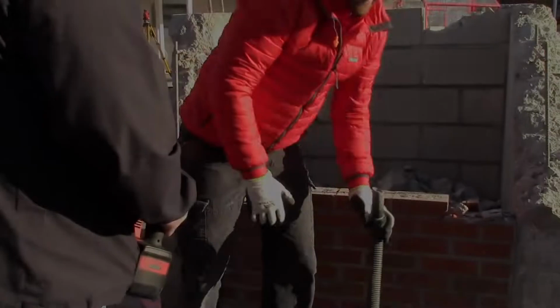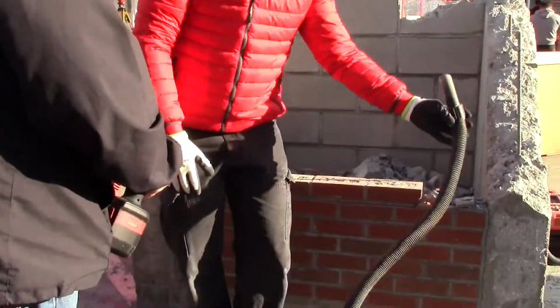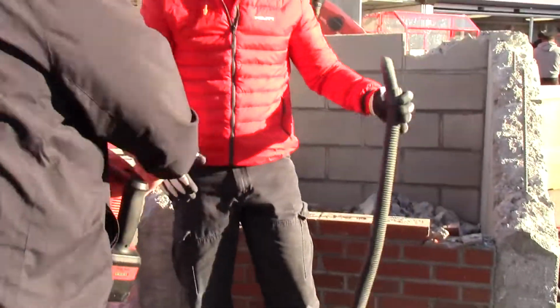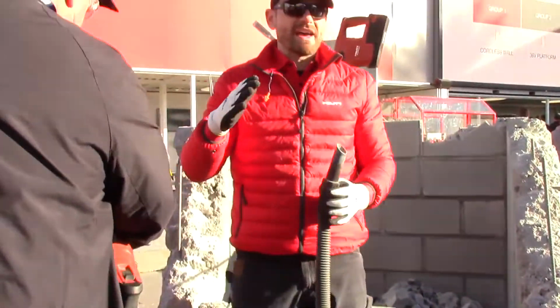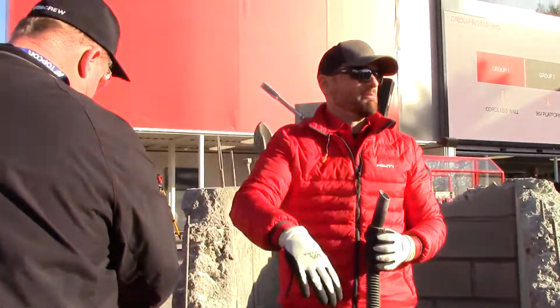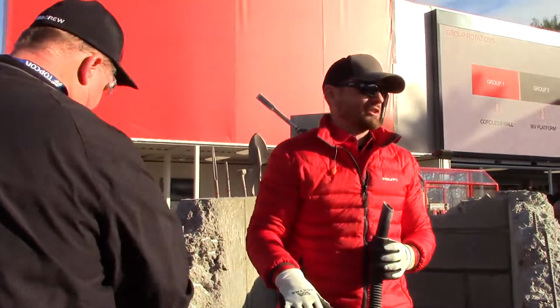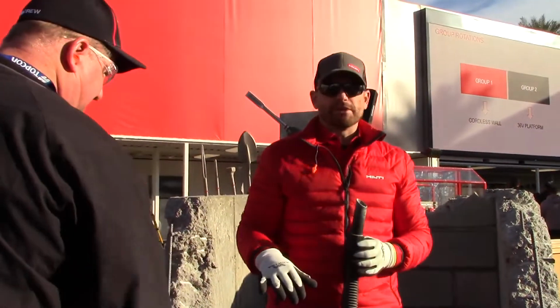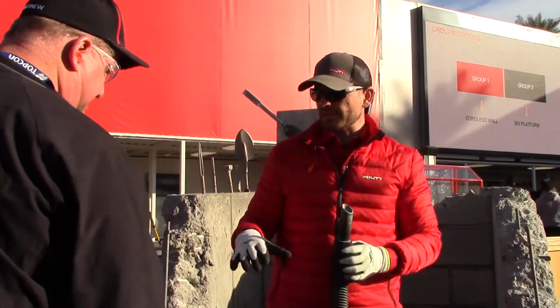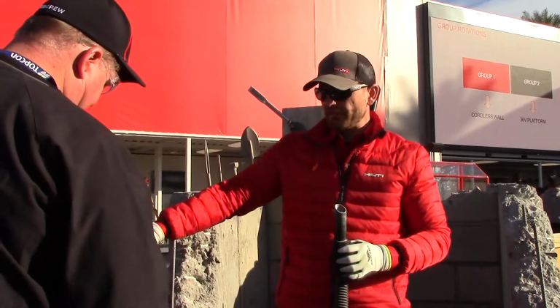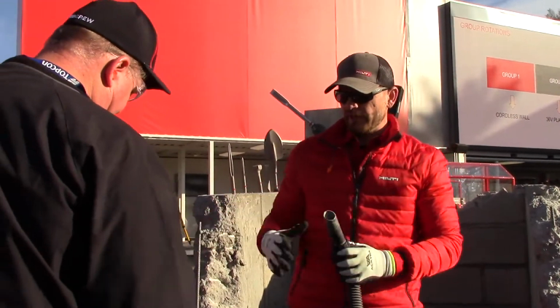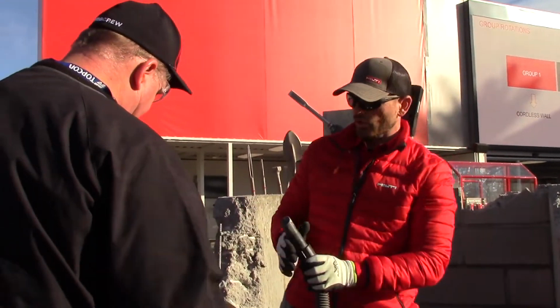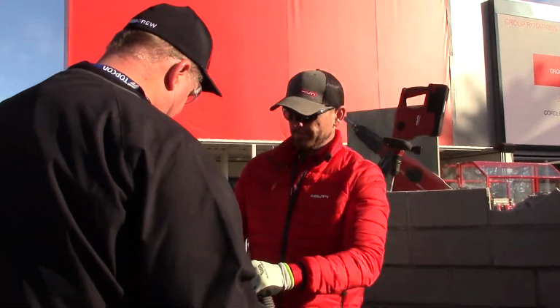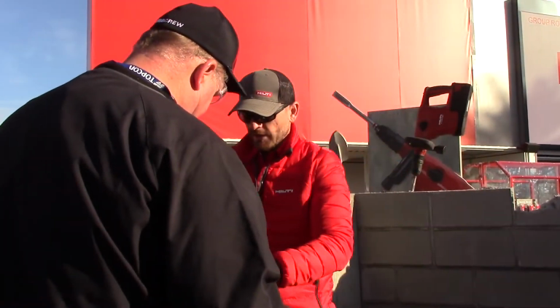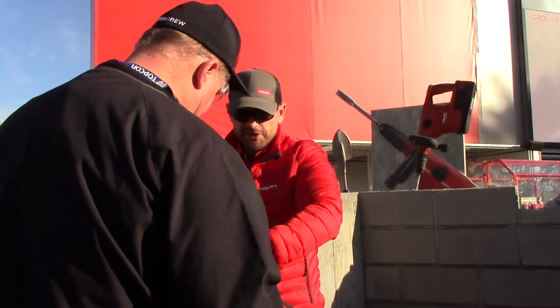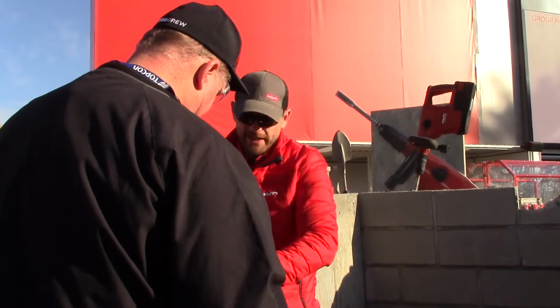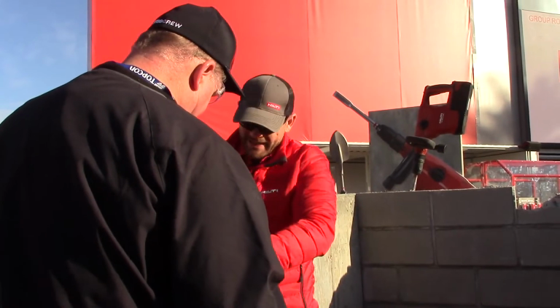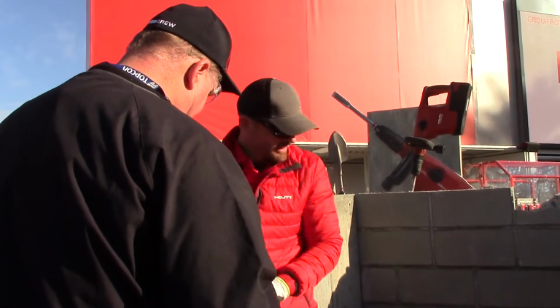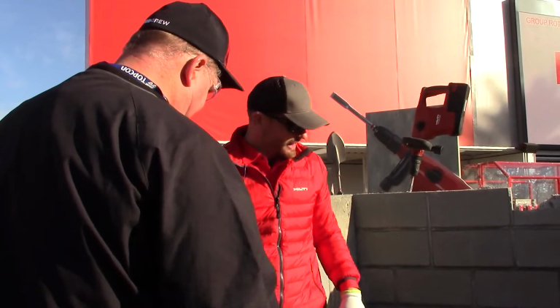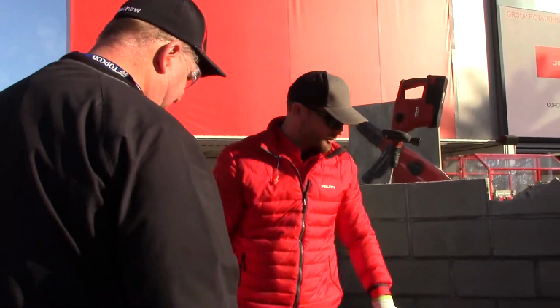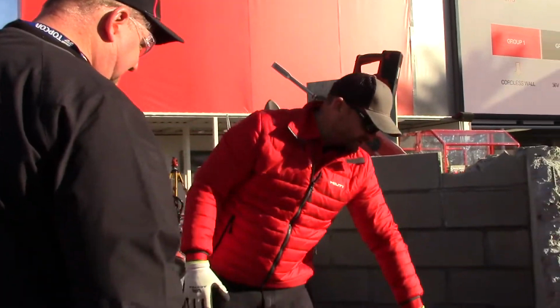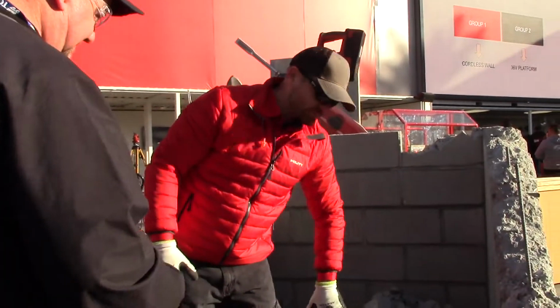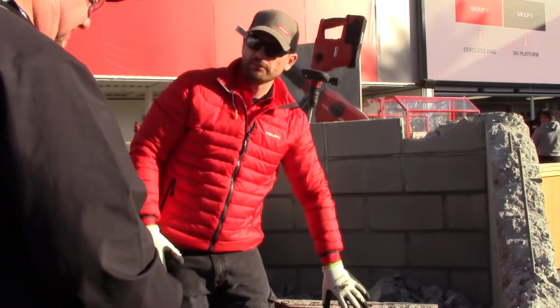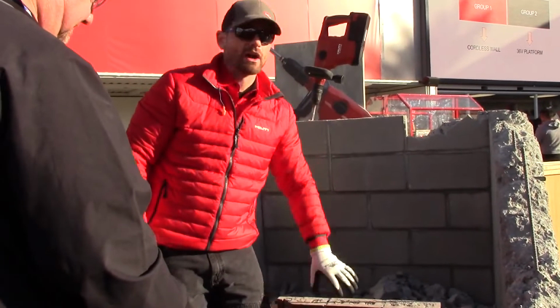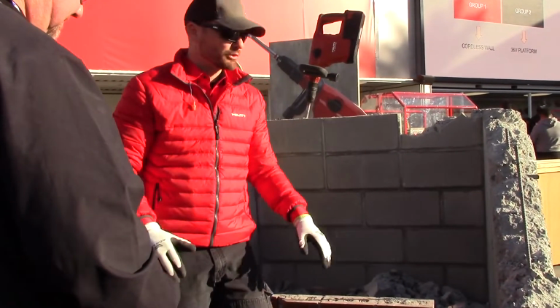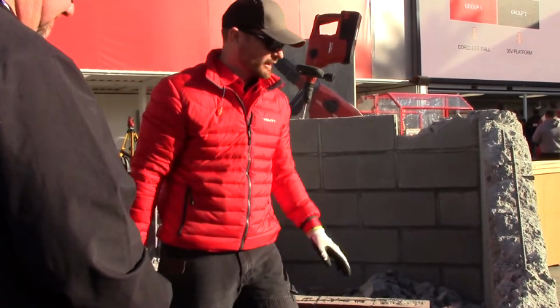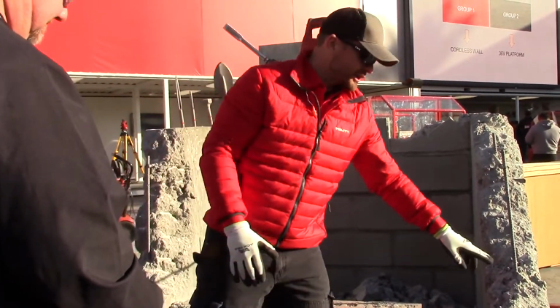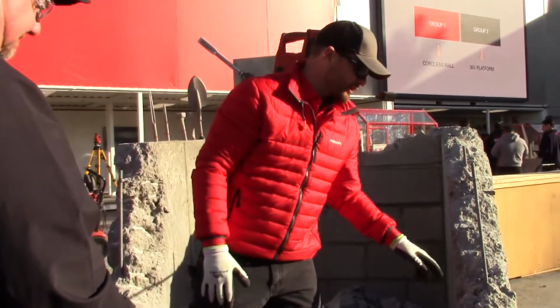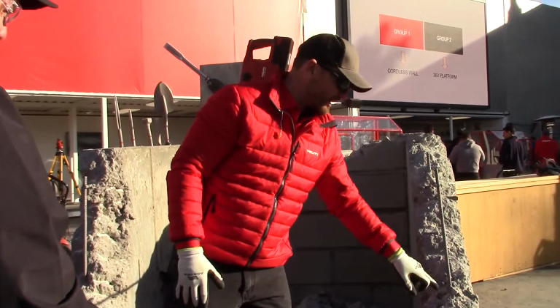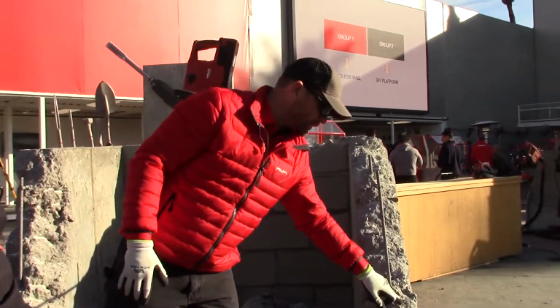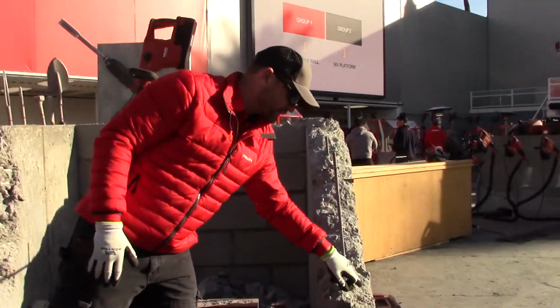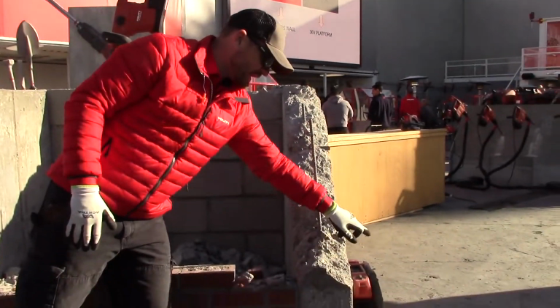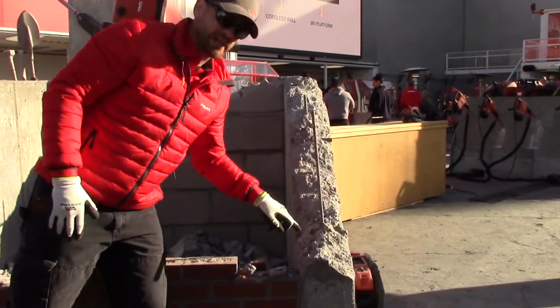The vacuum system works best on max with the VC75 and the tool. Once it's set up, when you break concrete you want to work from the edge in.